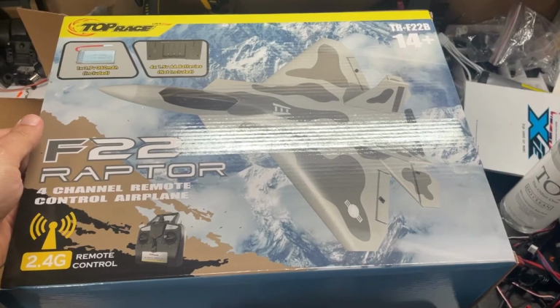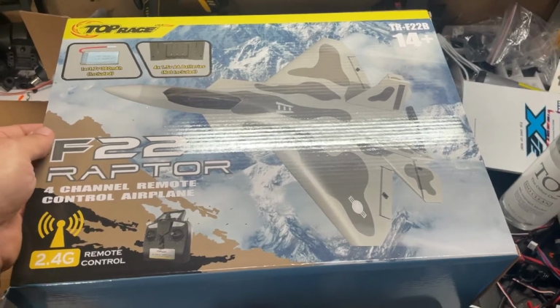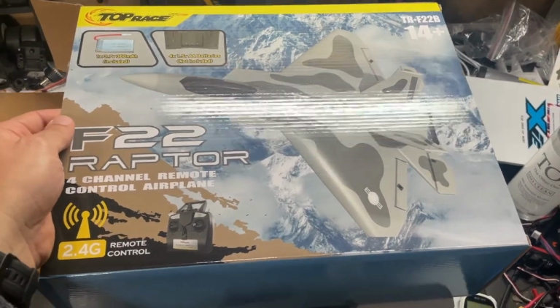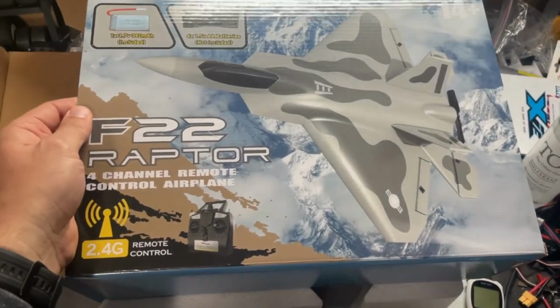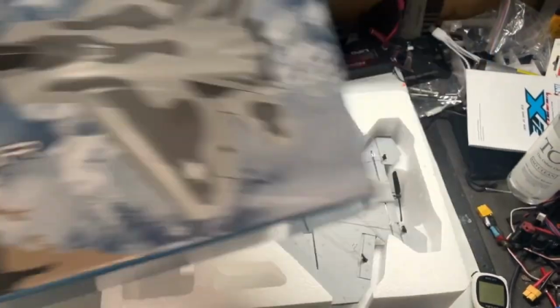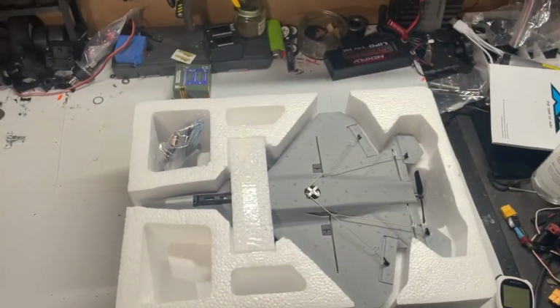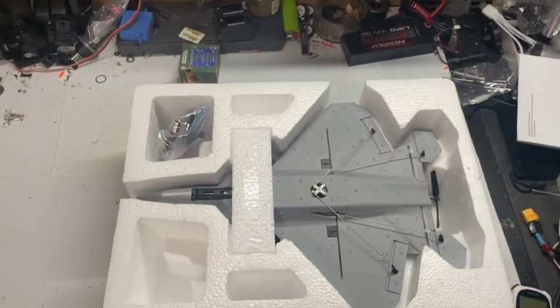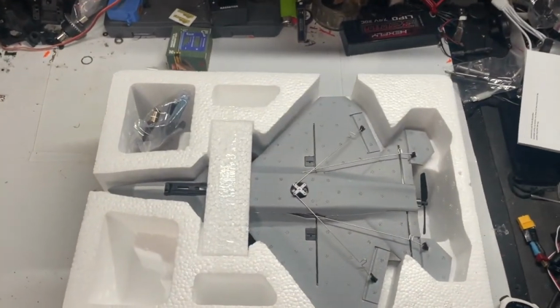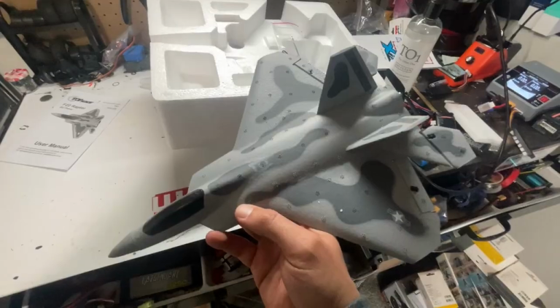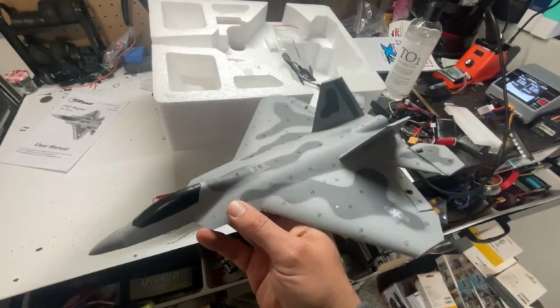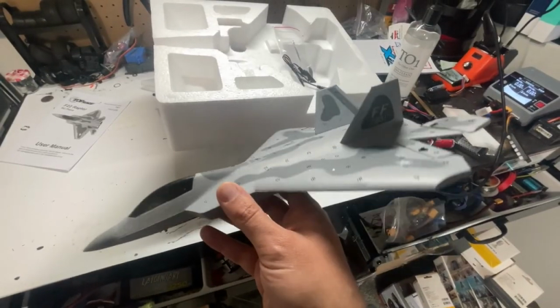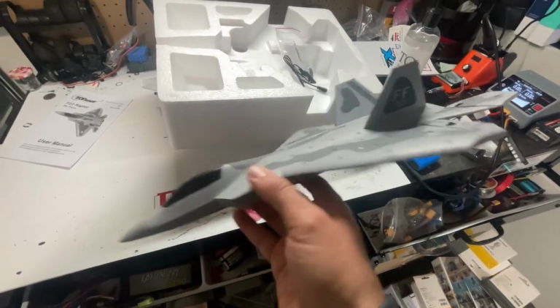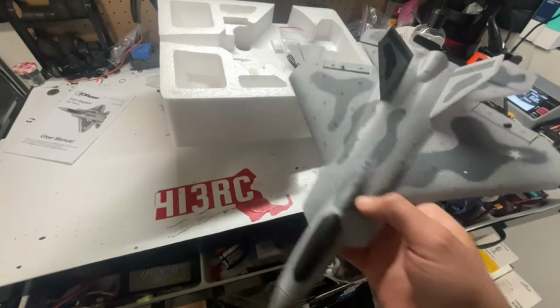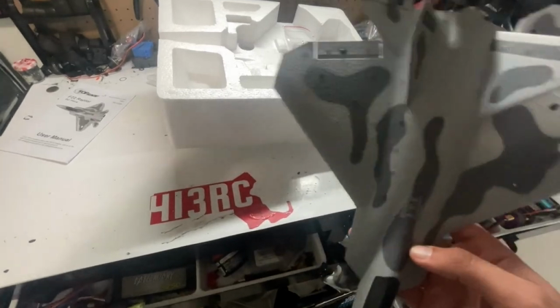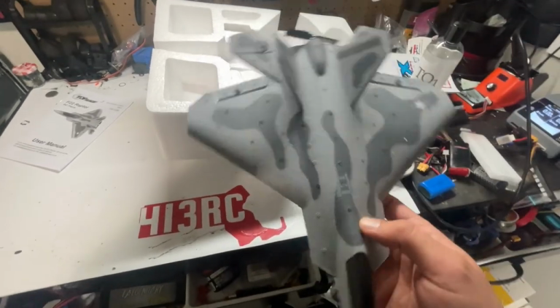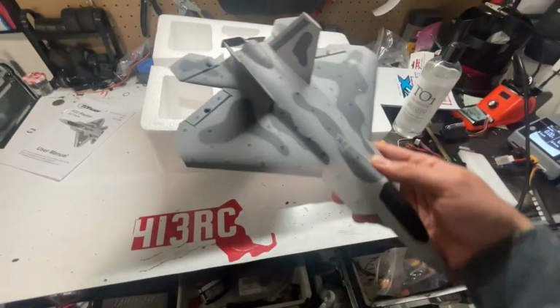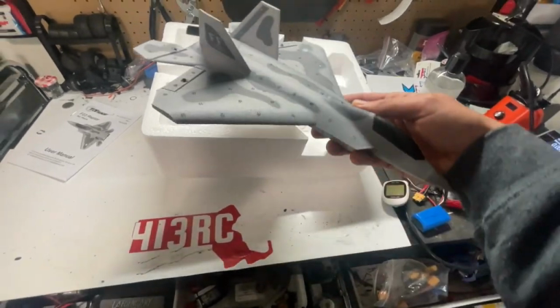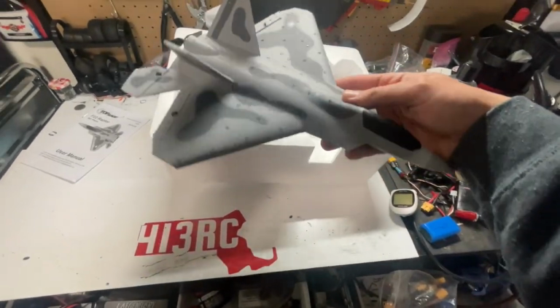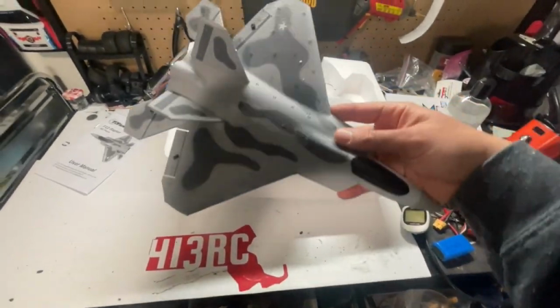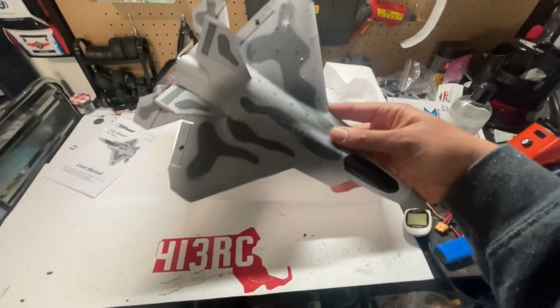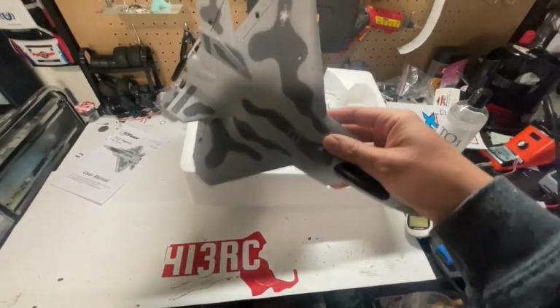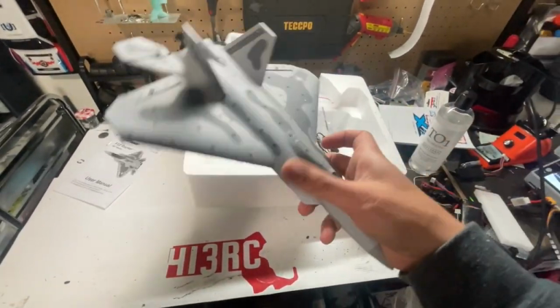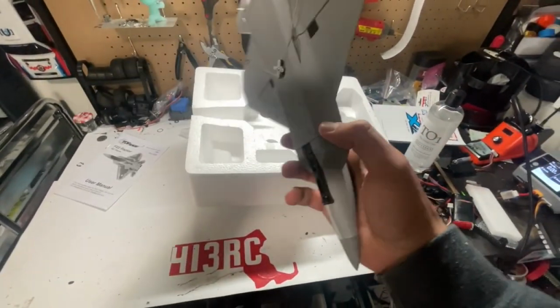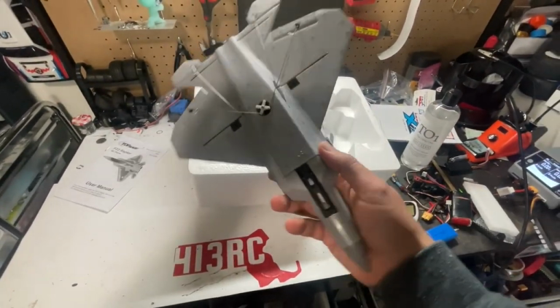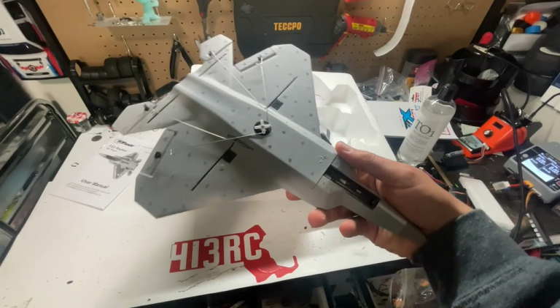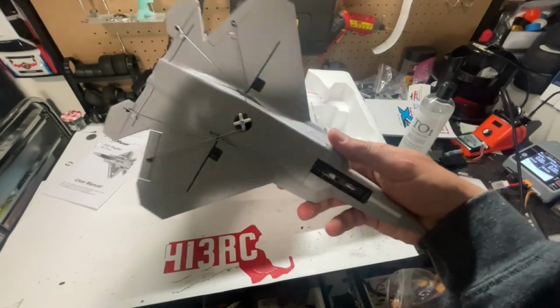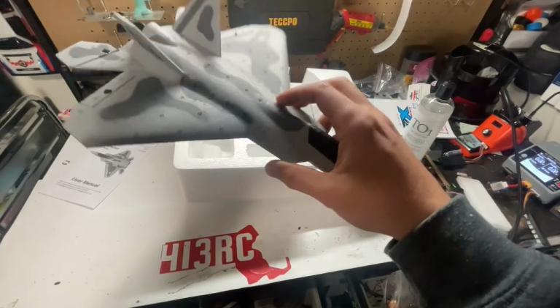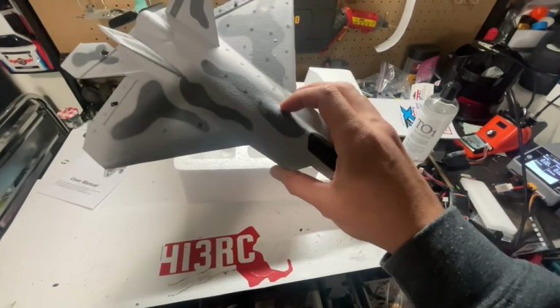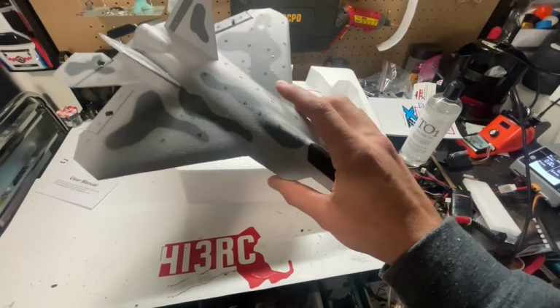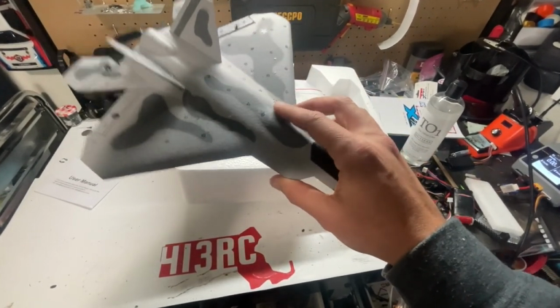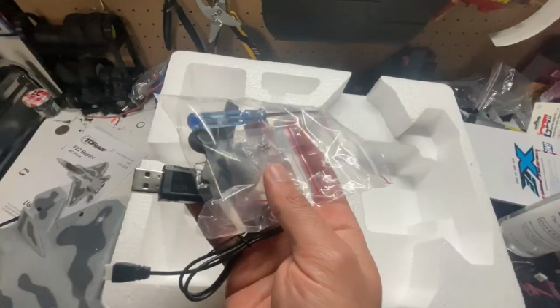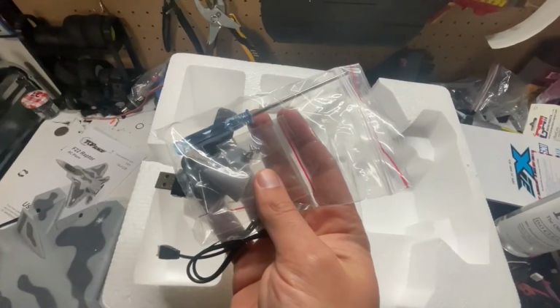Let me show you this F22 Raptor I just received in the mail. It's pretty cool. It's completely foam and has a lot of awesome features including a four channel radio. It even comes with landing gear and replacement props in case you break one.